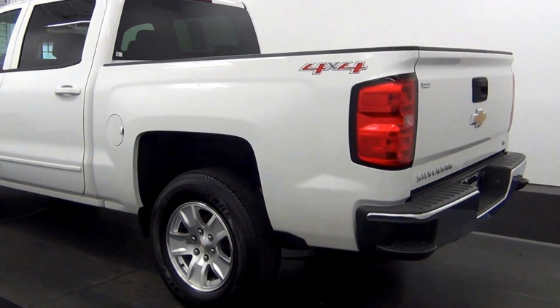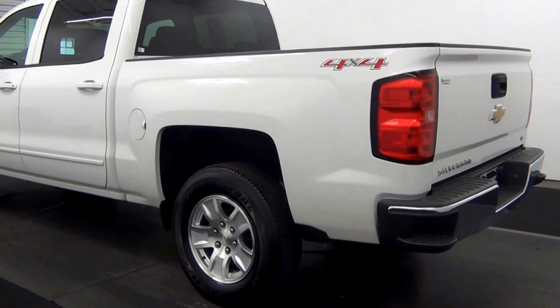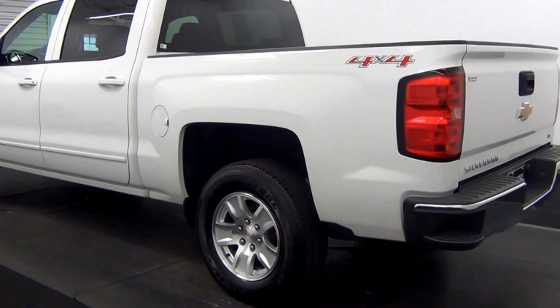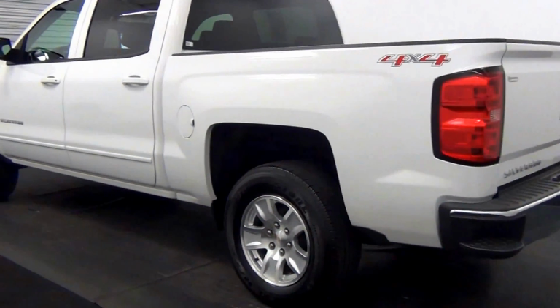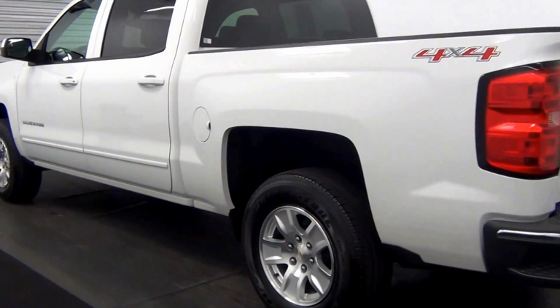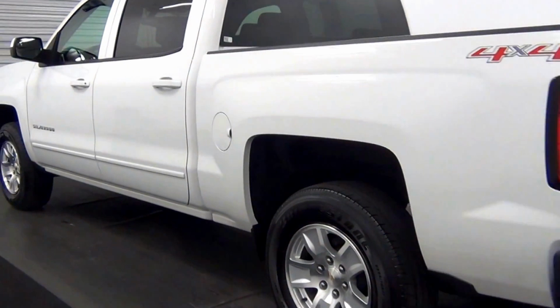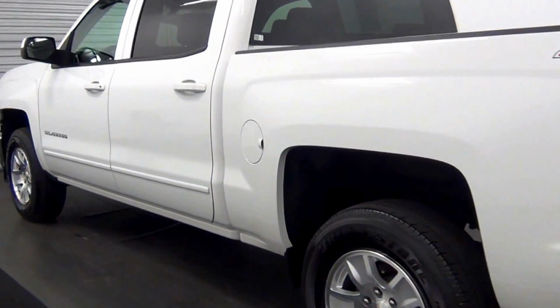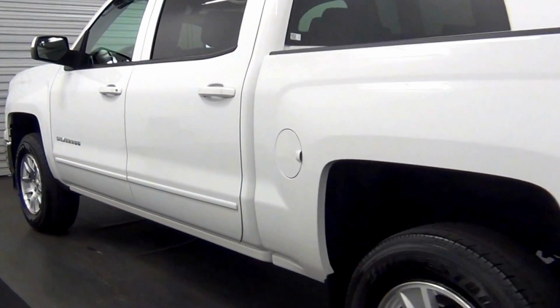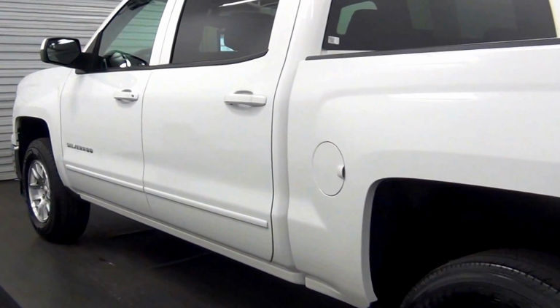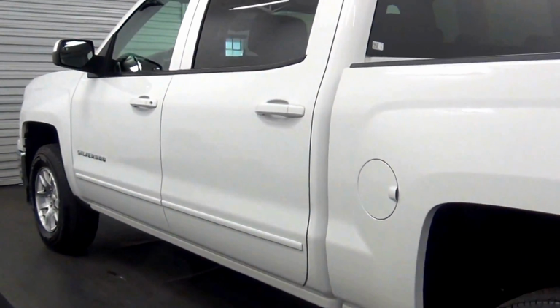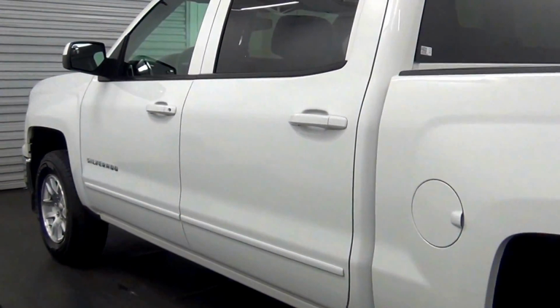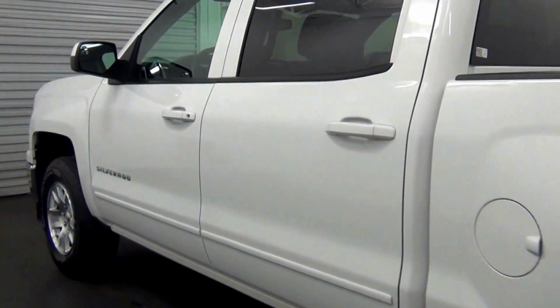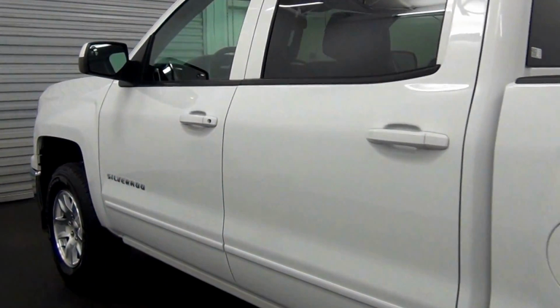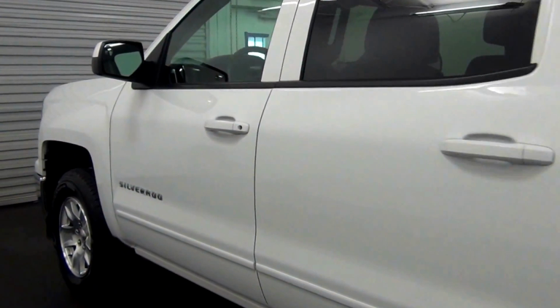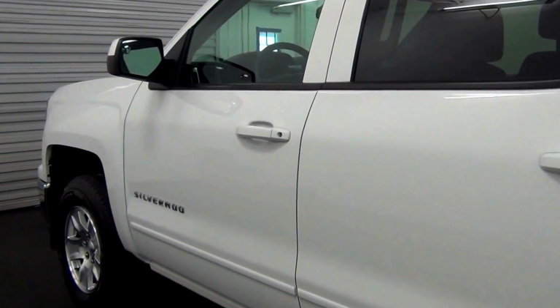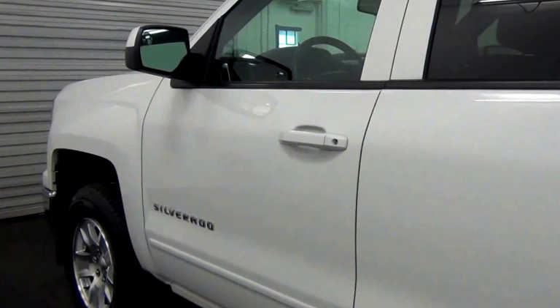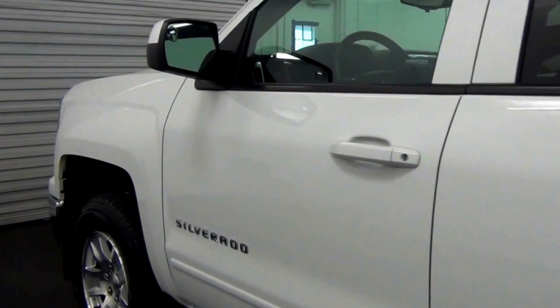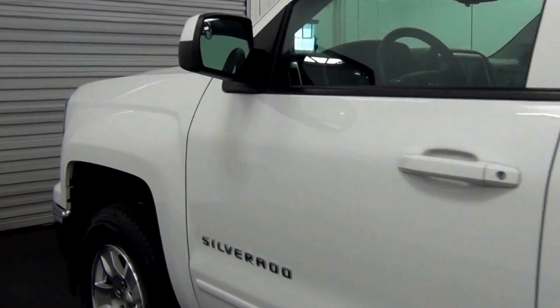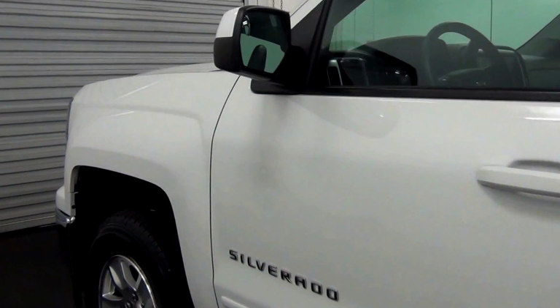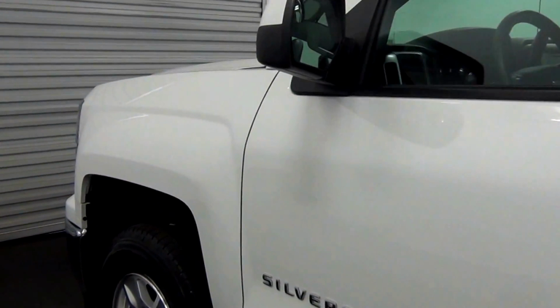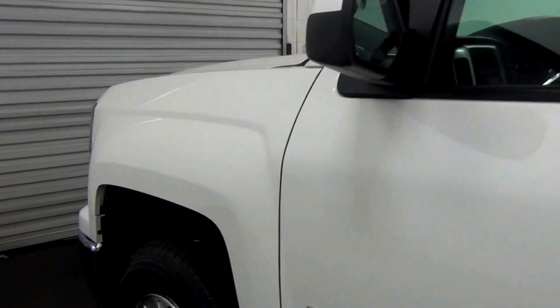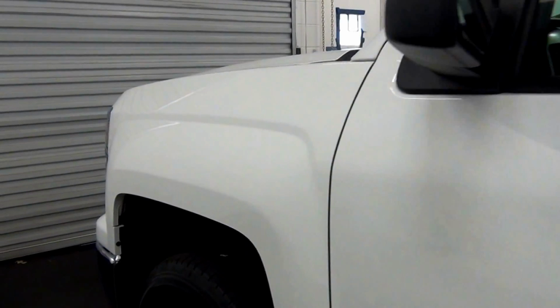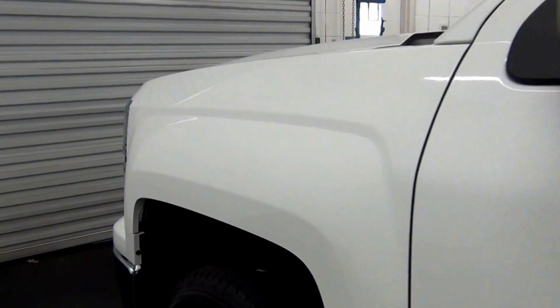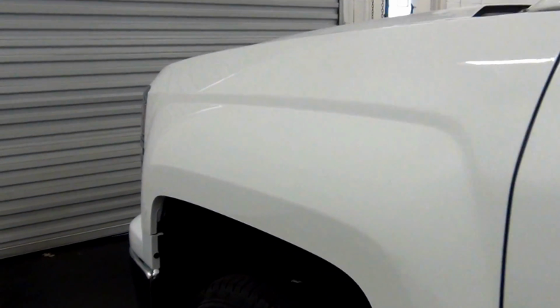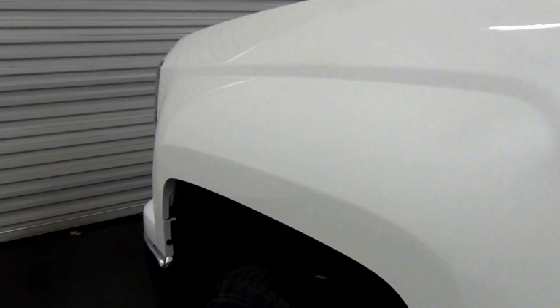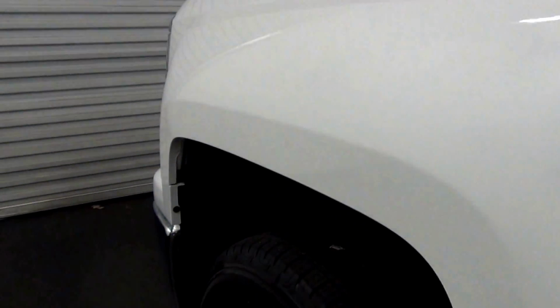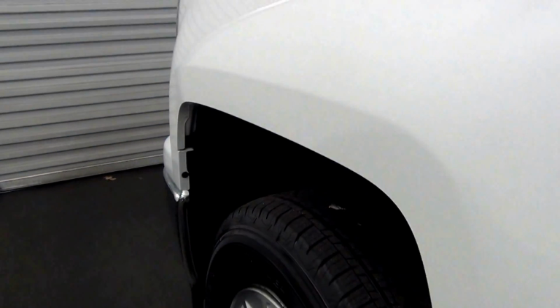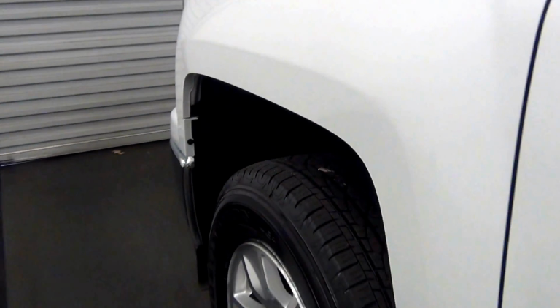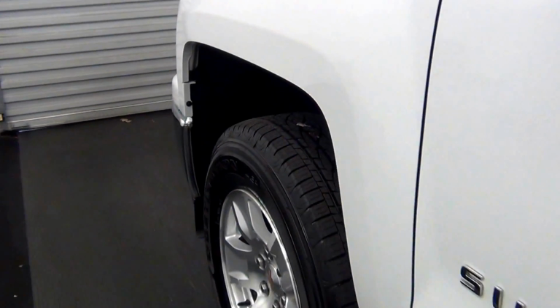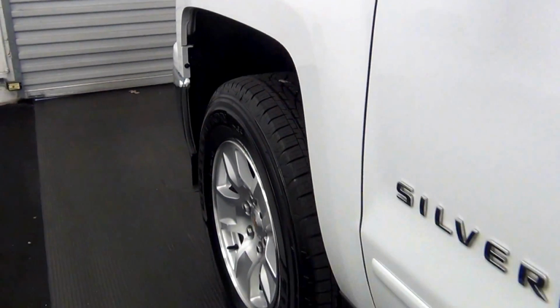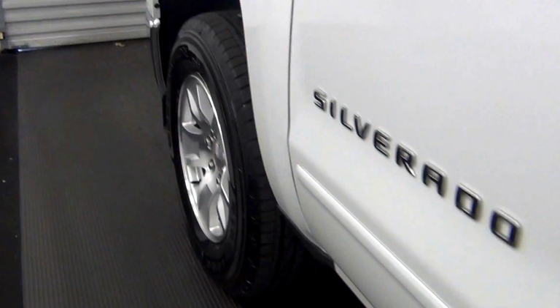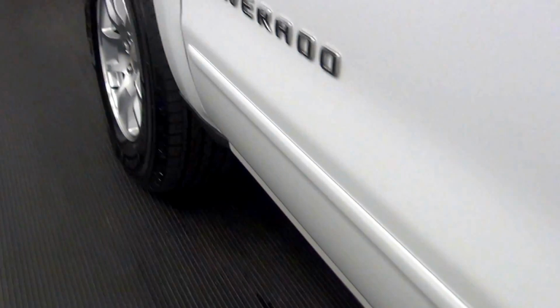Let's move along to the driver side. Driver side looks good.